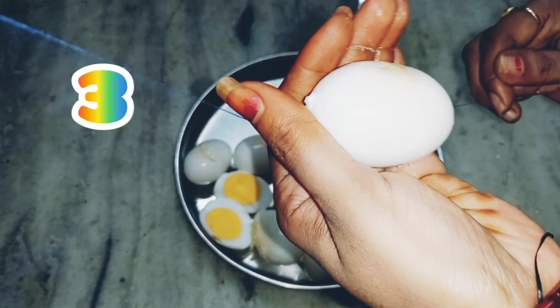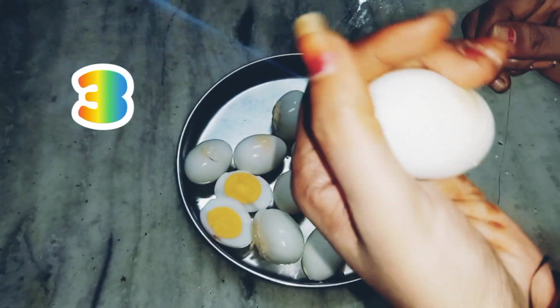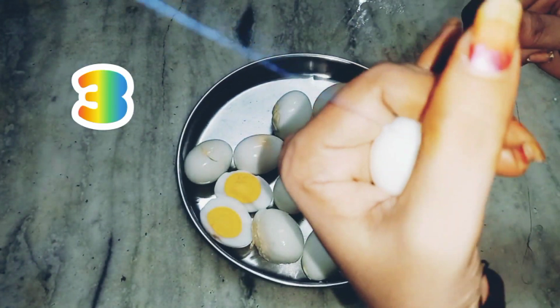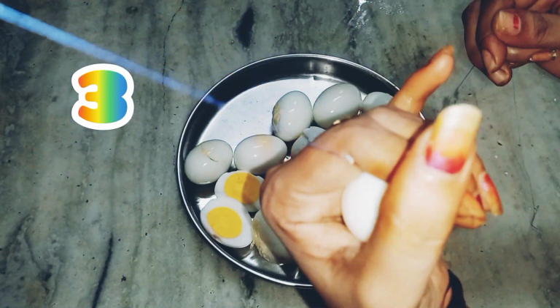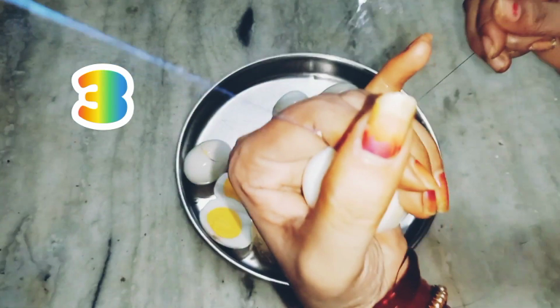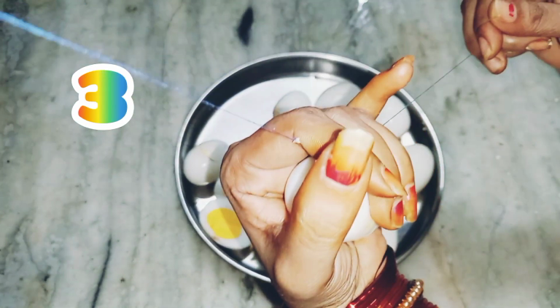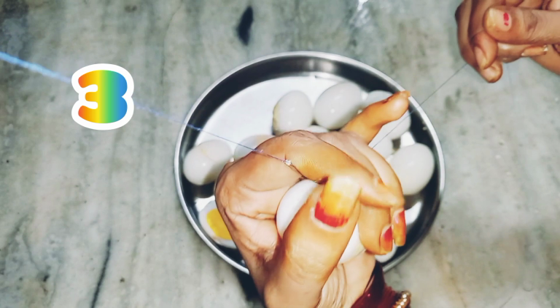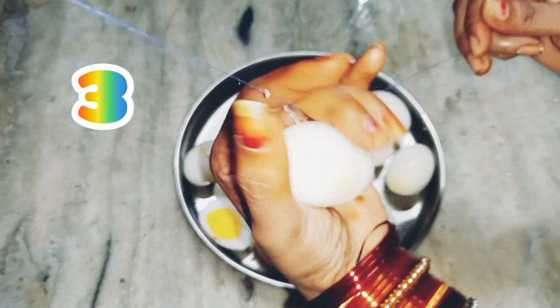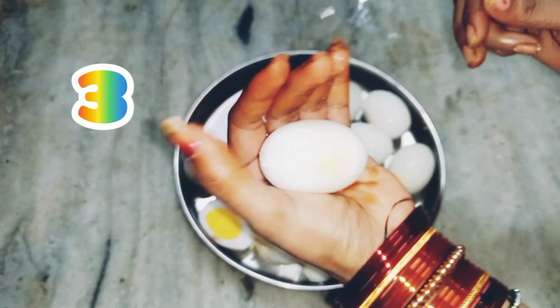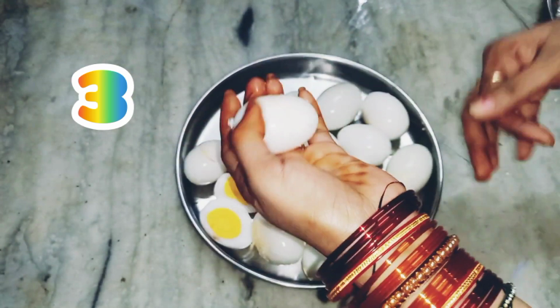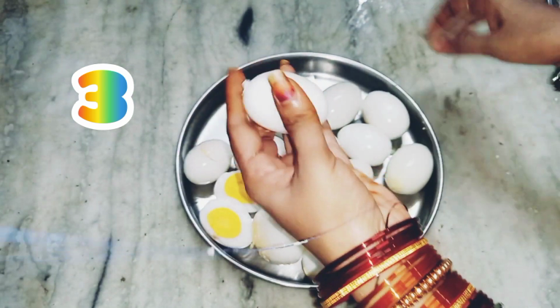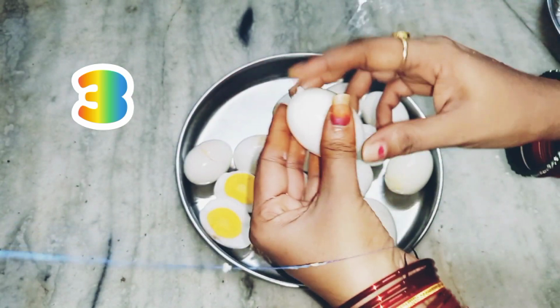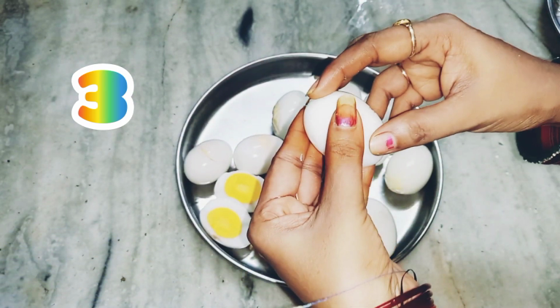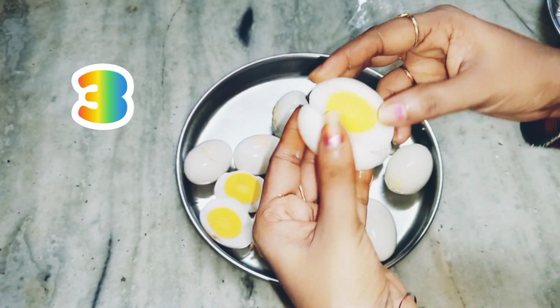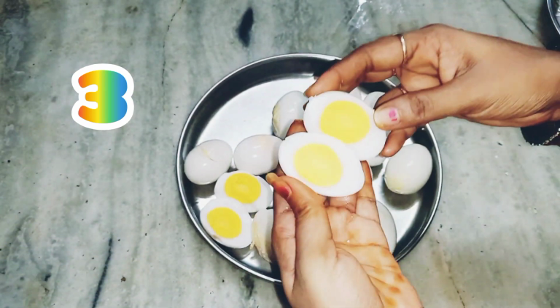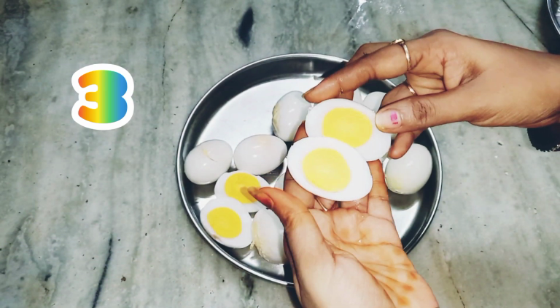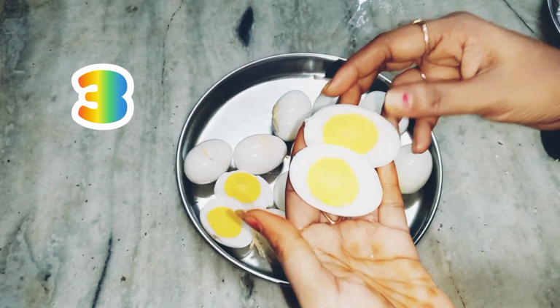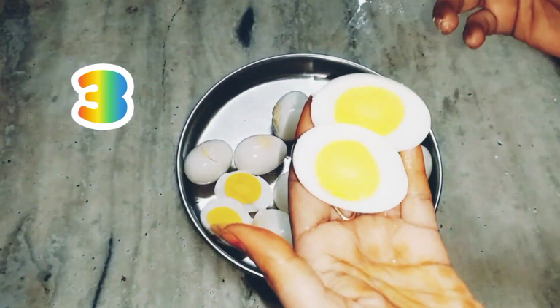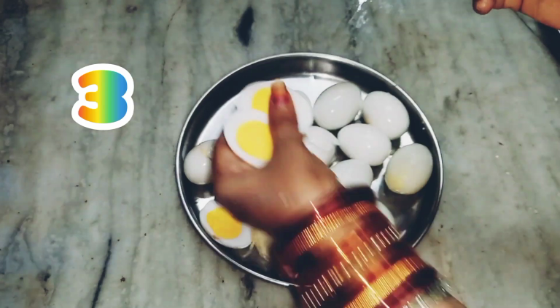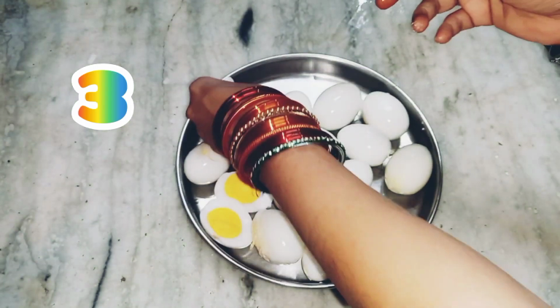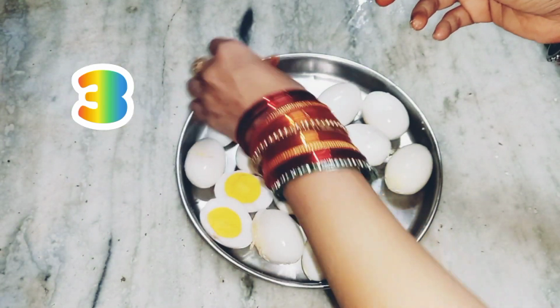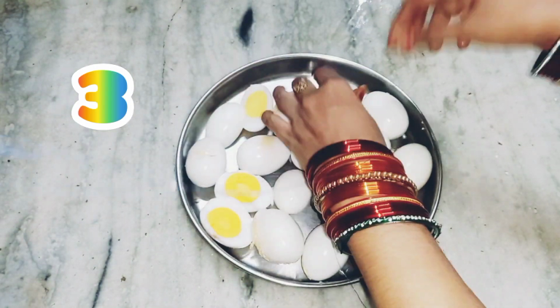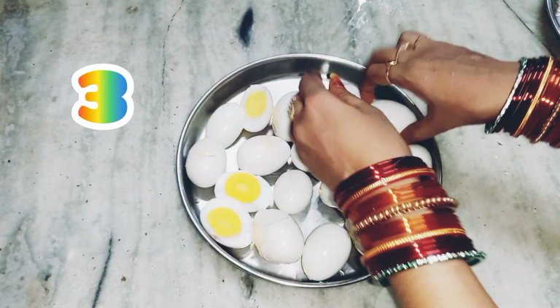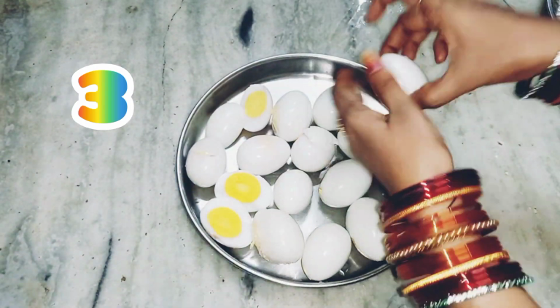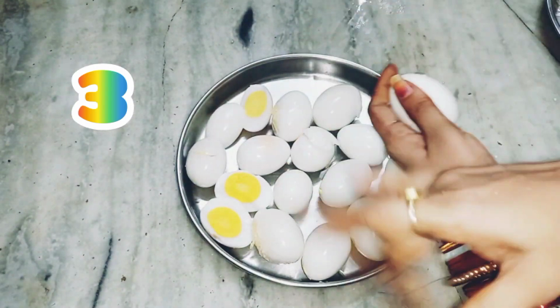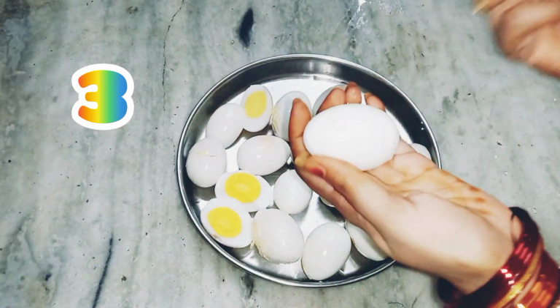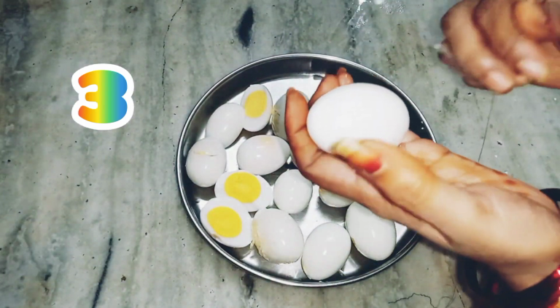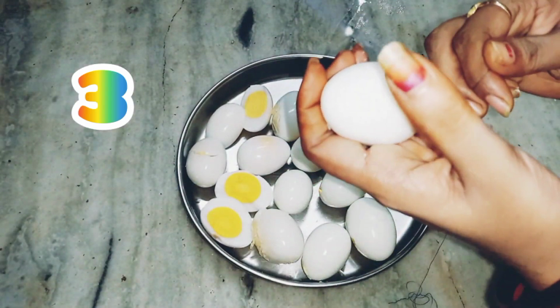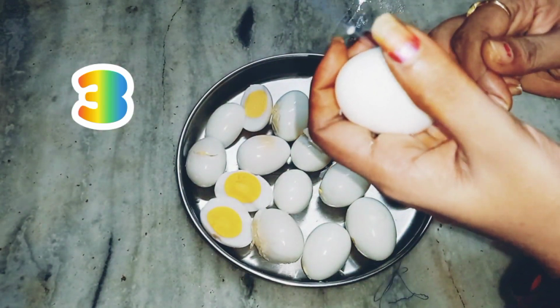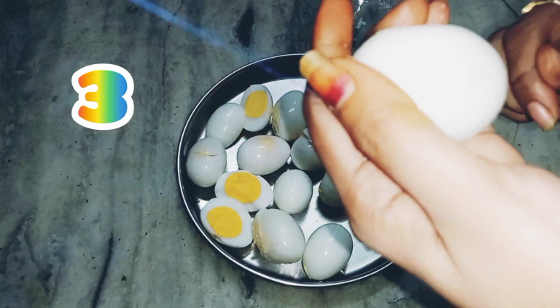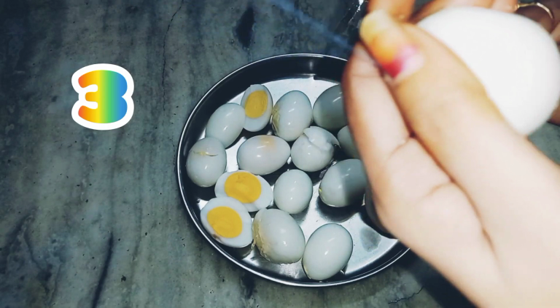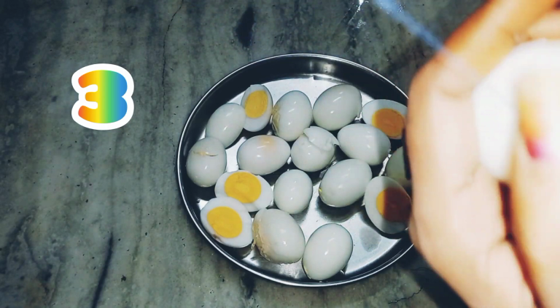After you add the eggs, you can add sugar to the egg. You can add some of the eggs in the pan.